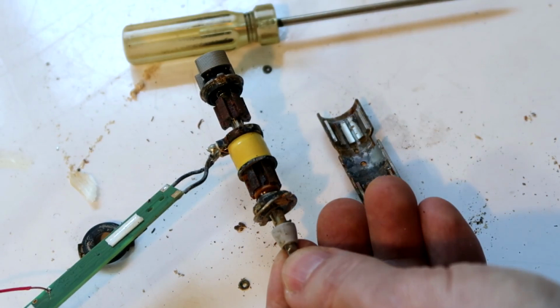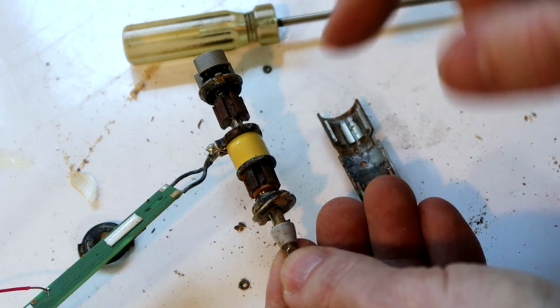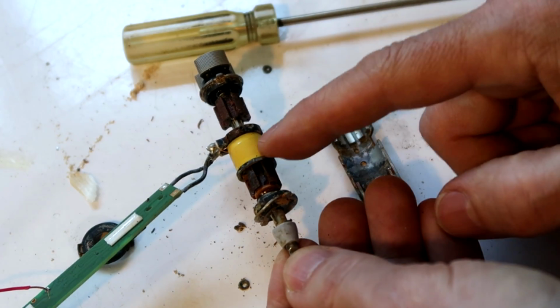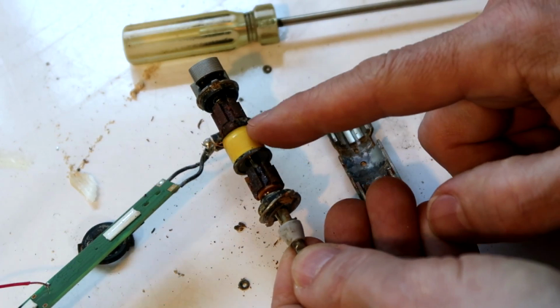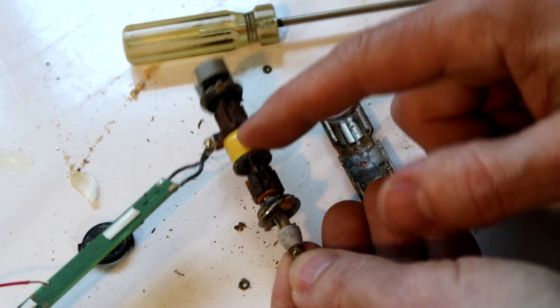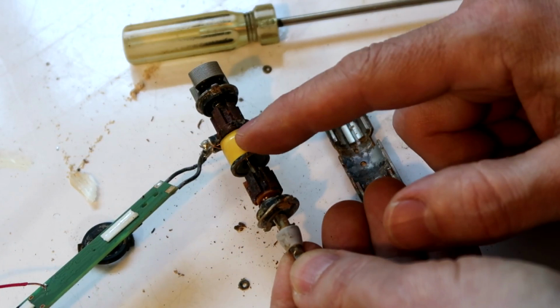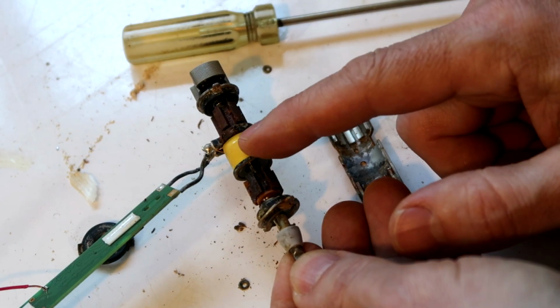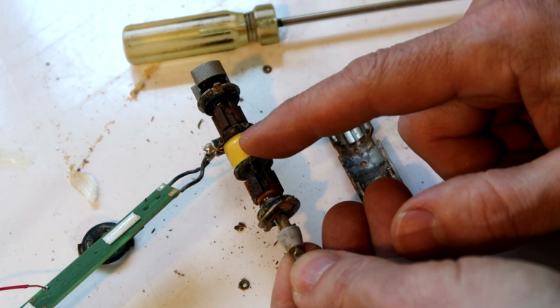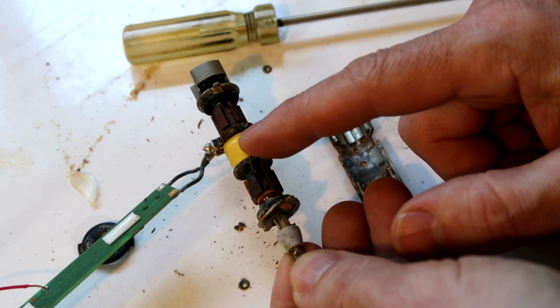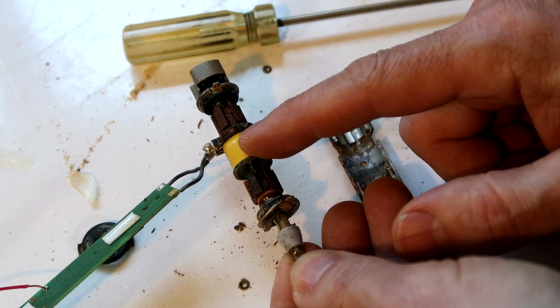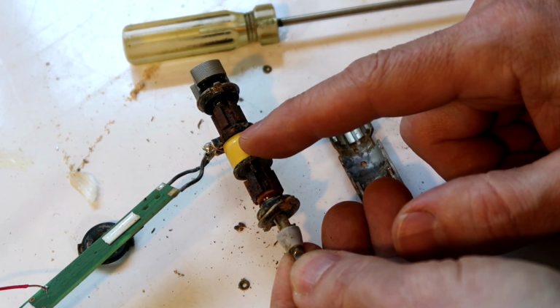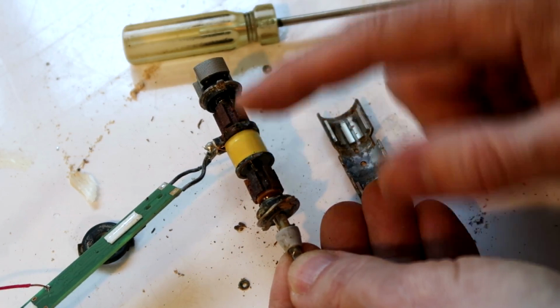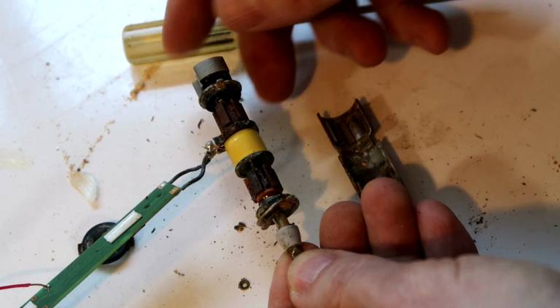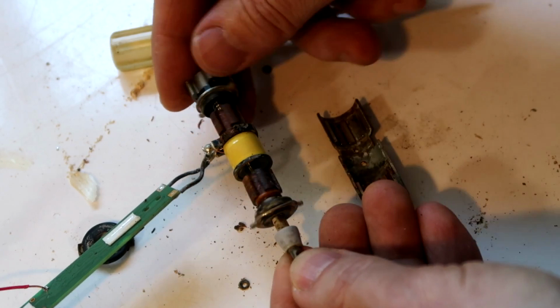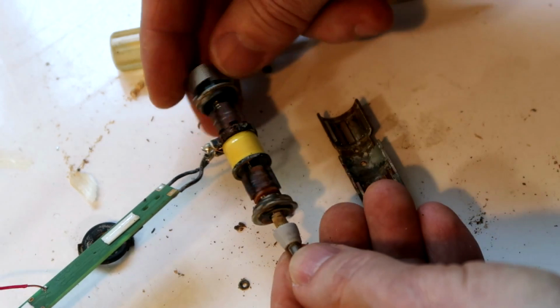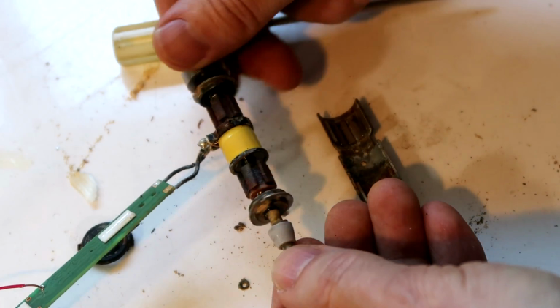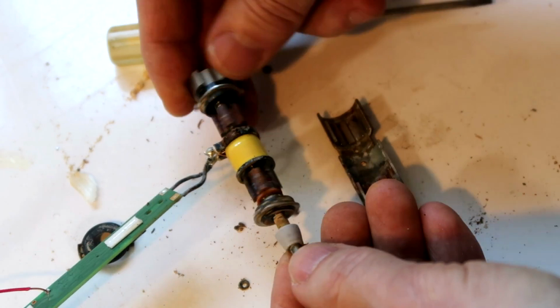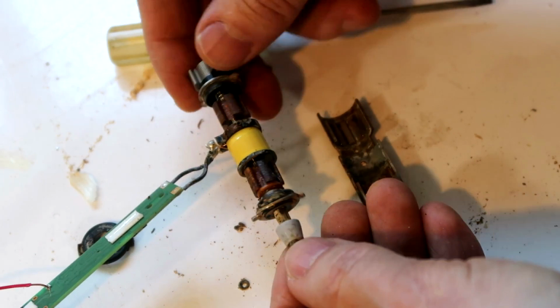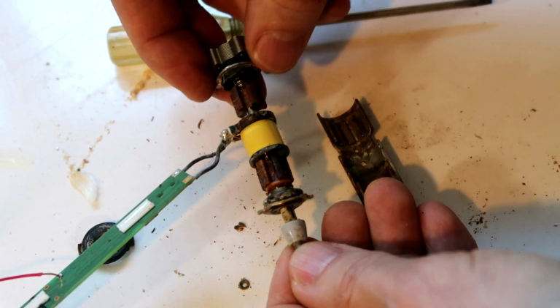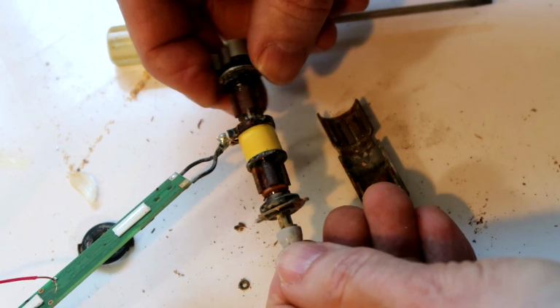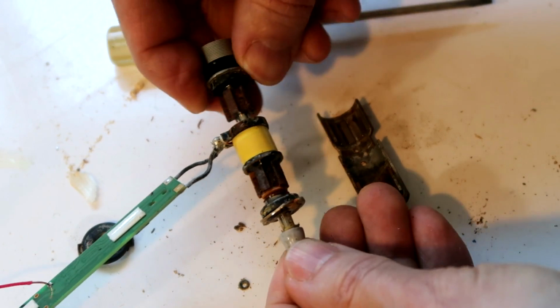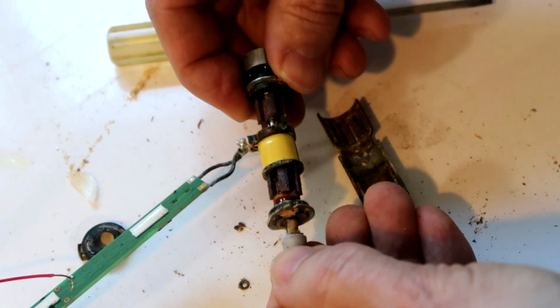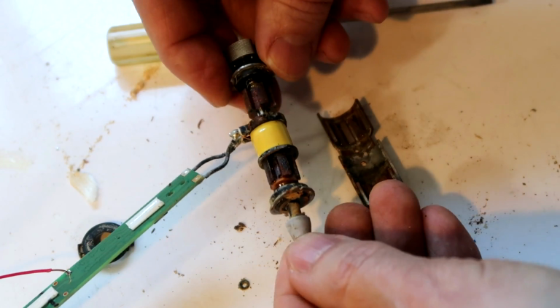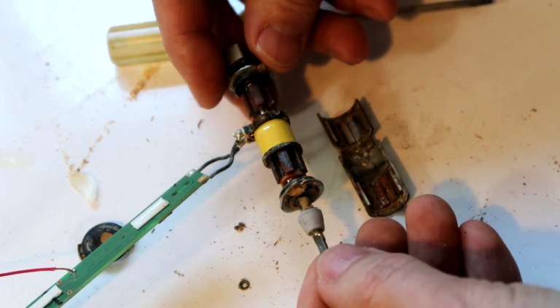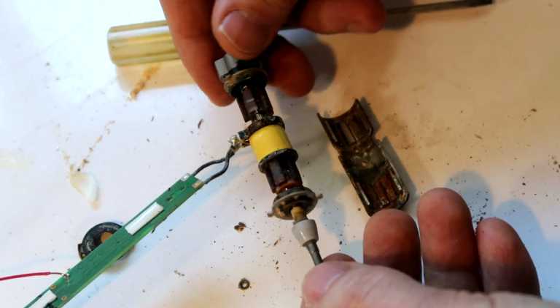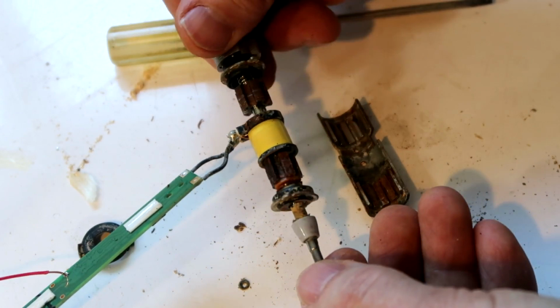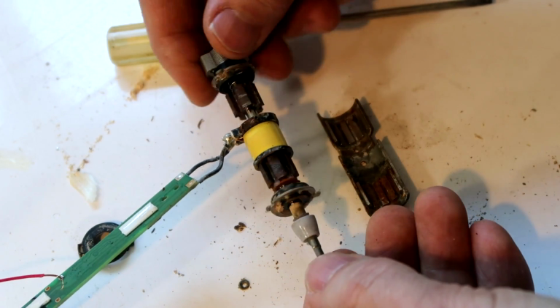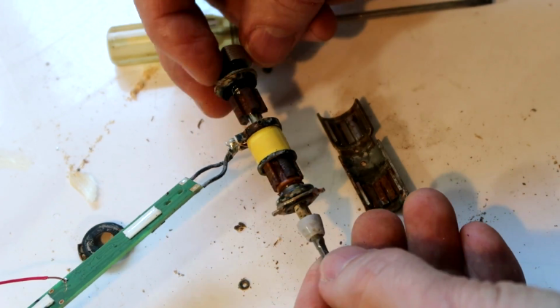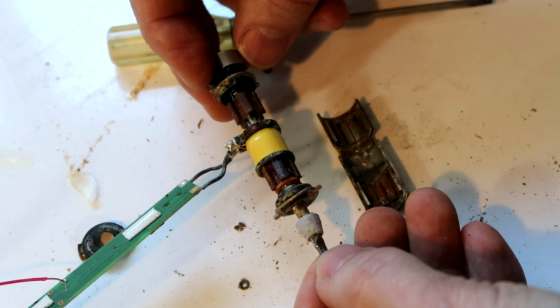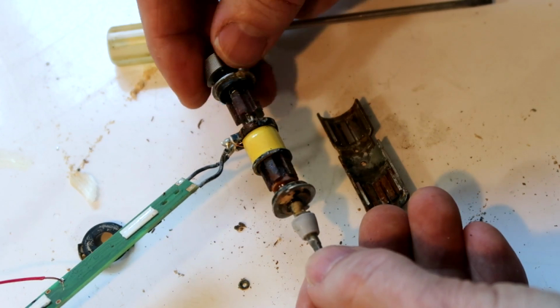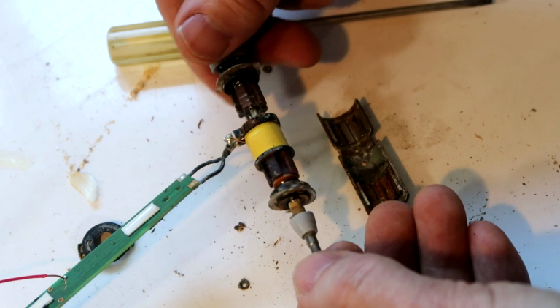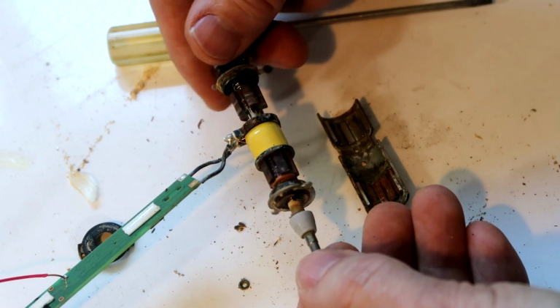I think if this was excited strongly enough and we didn't have anything to prevent this from turning, and the bearings were a little bit better, this could actually be sort of a synchronous motor.